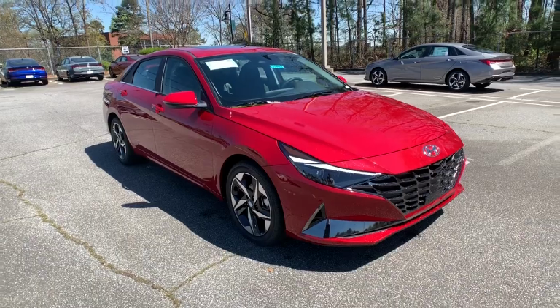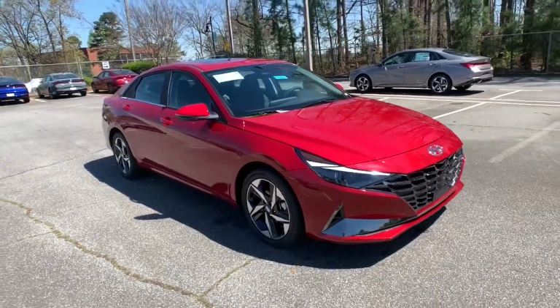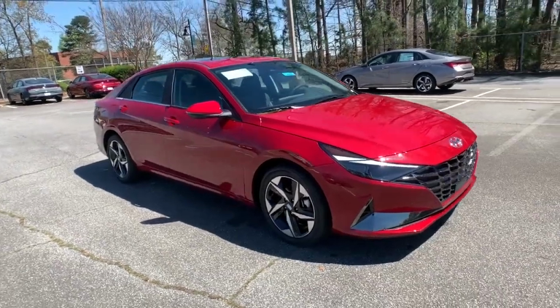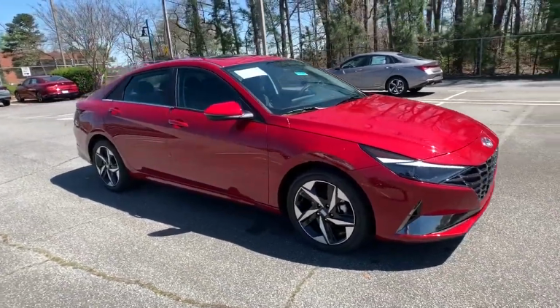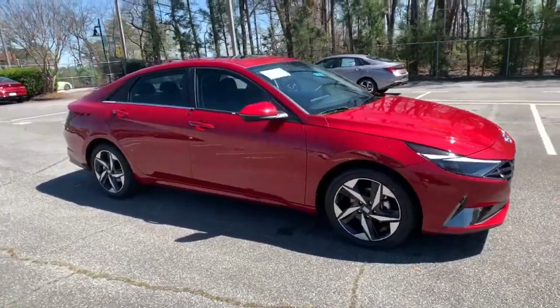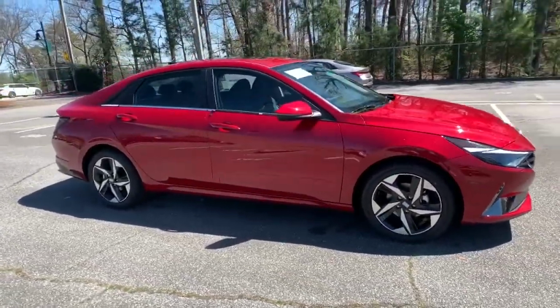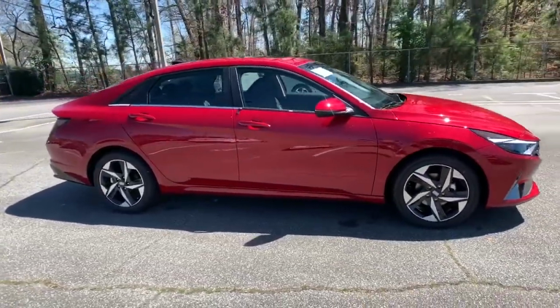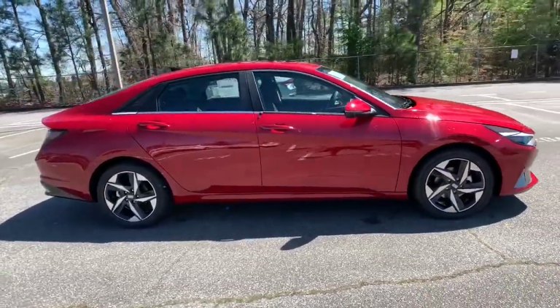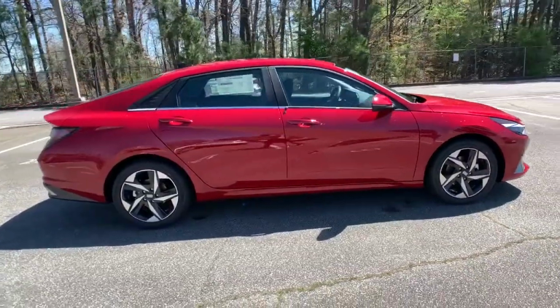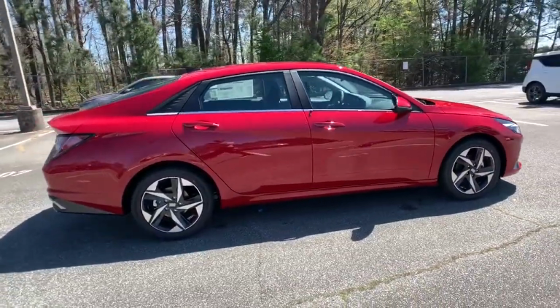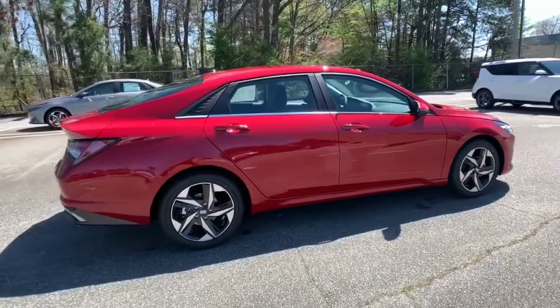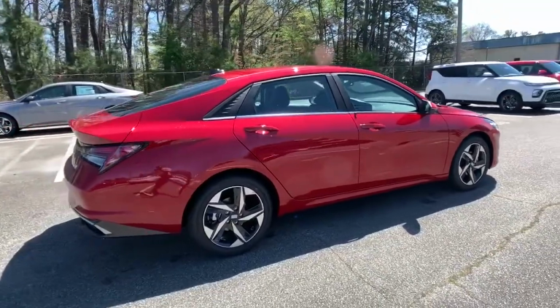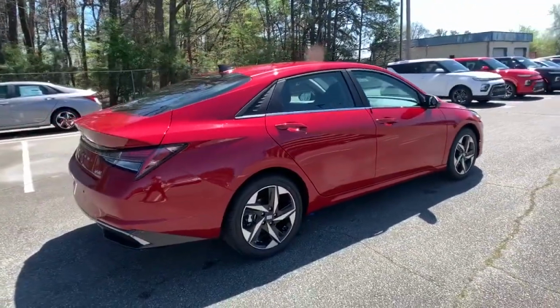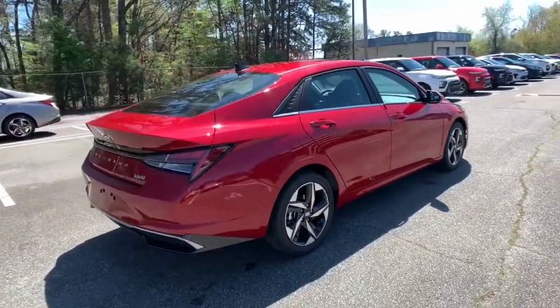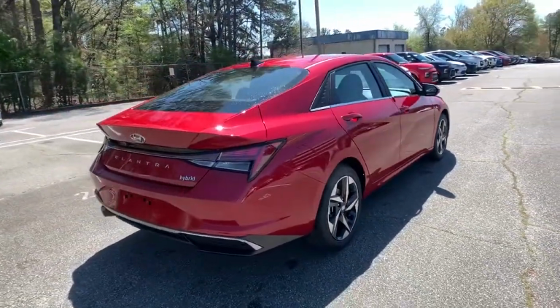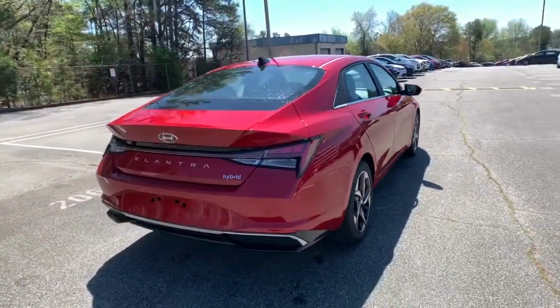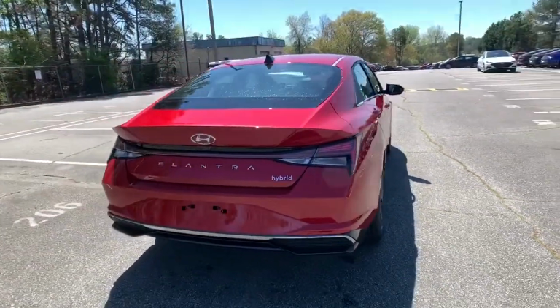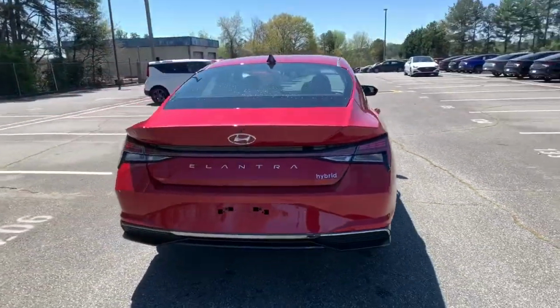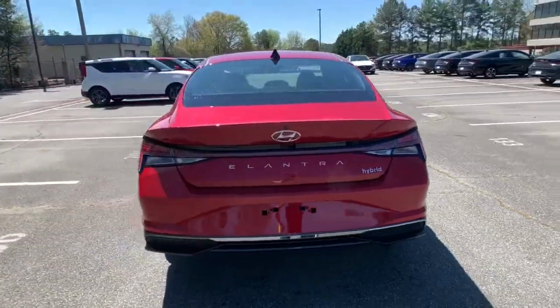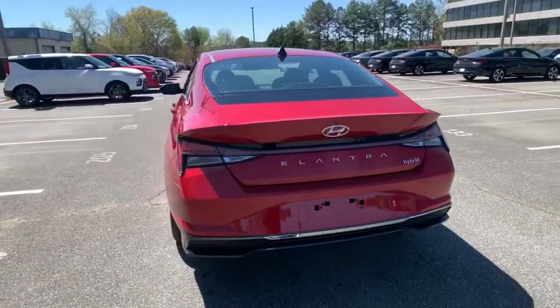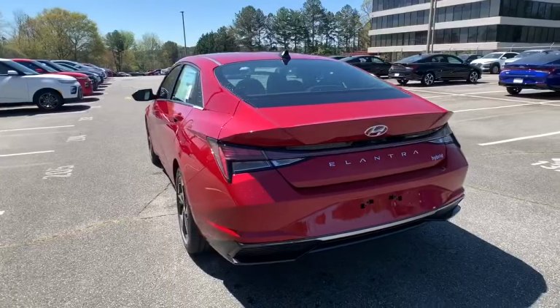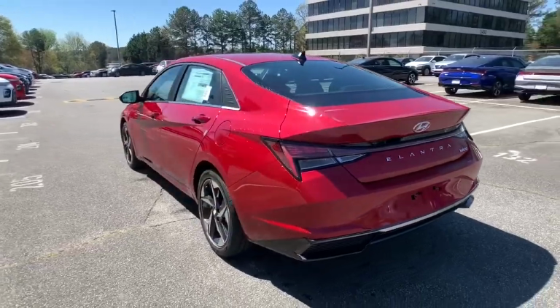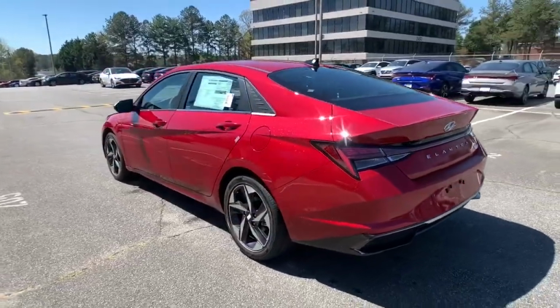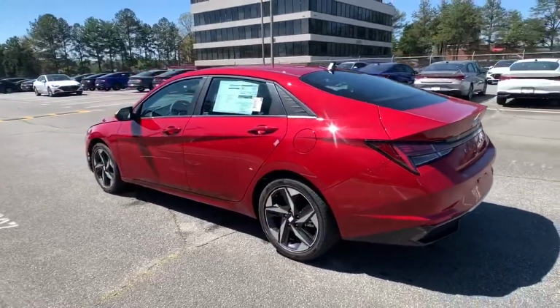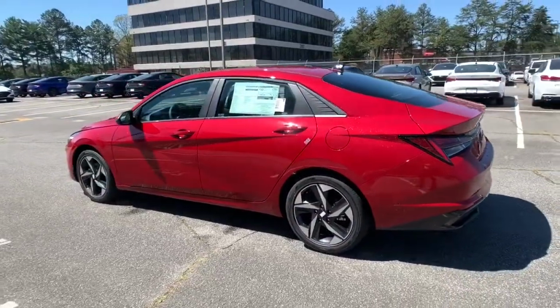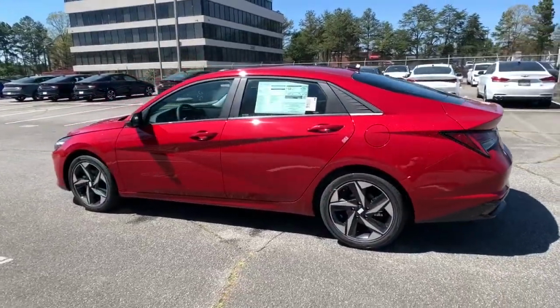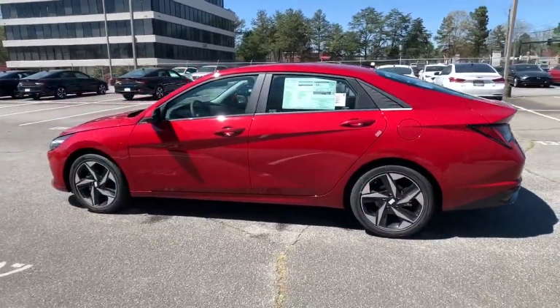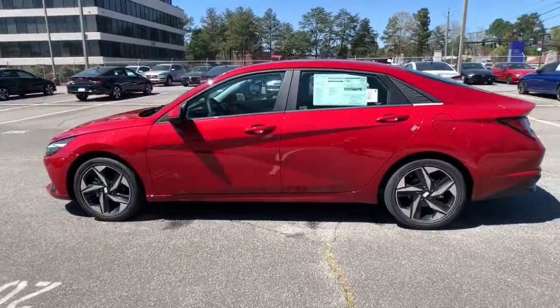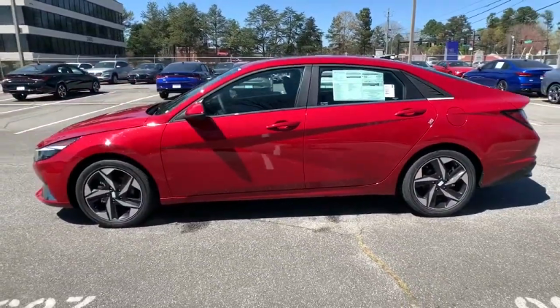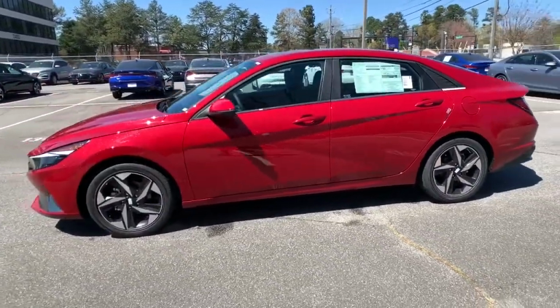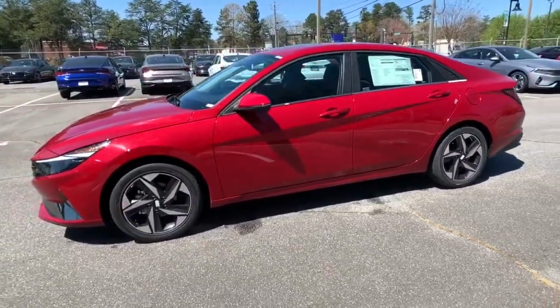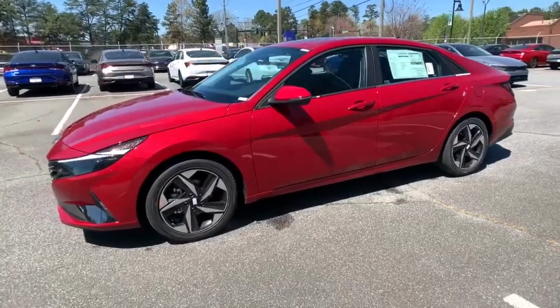Check out this 2021 Hyundai Elantra. Start your day in smart style in this feature-packed Elantra. You'll love its ergonomic controls, standard rearview camera, refined ride, modern looks, and confidence-inspiring safety features.